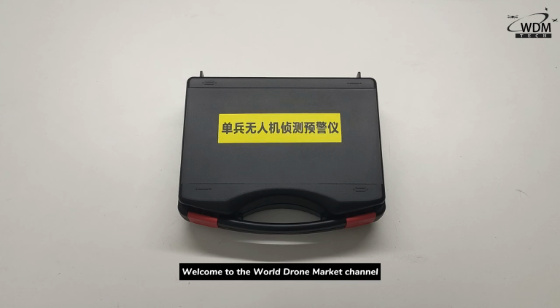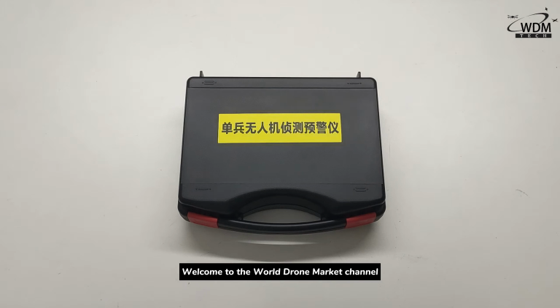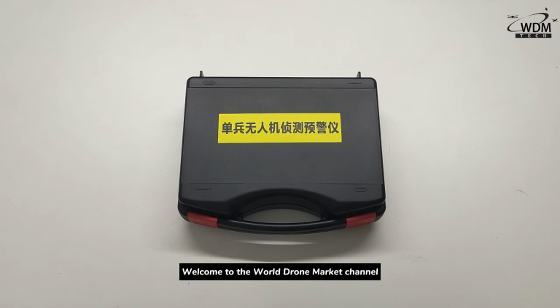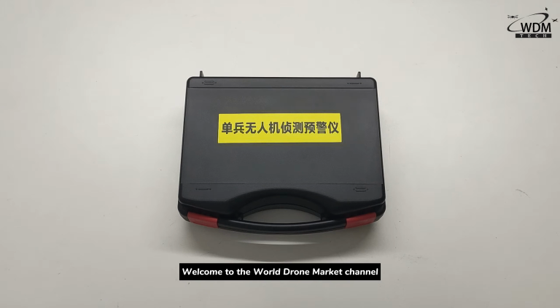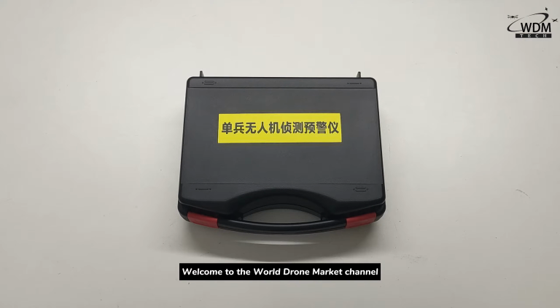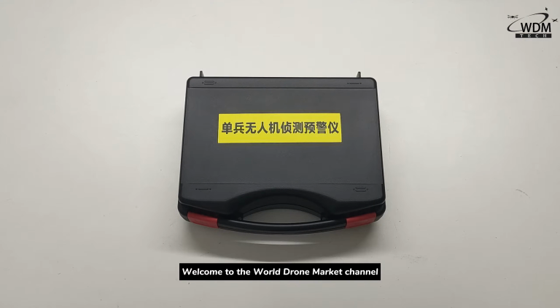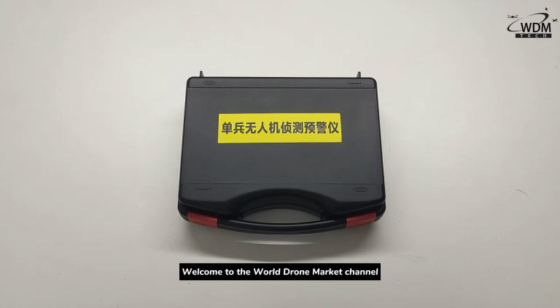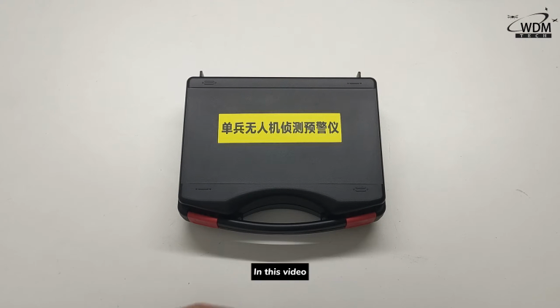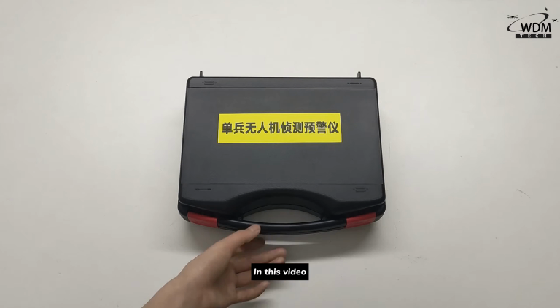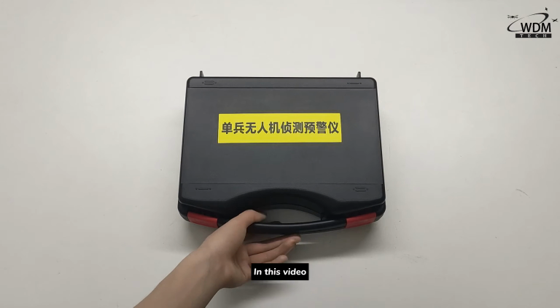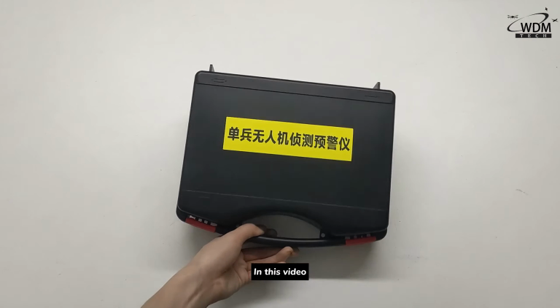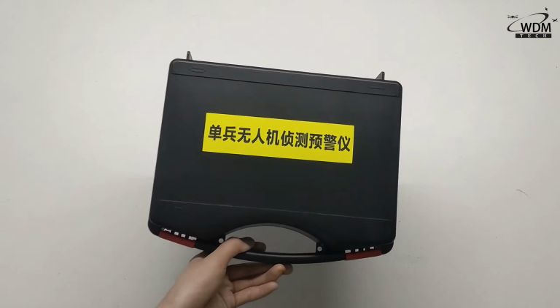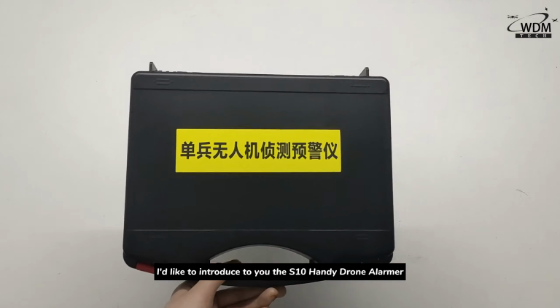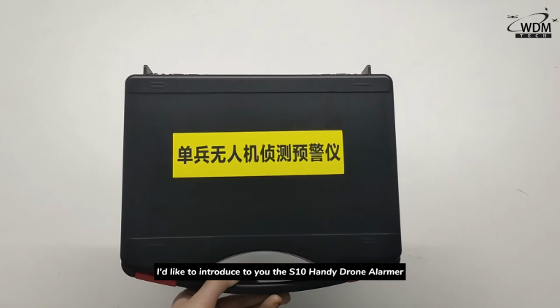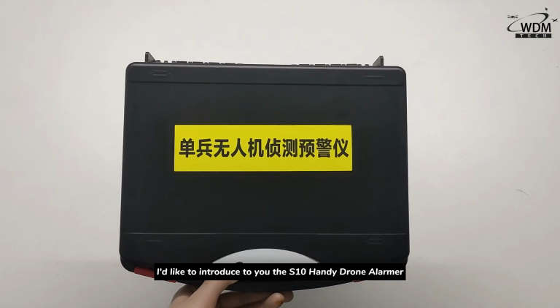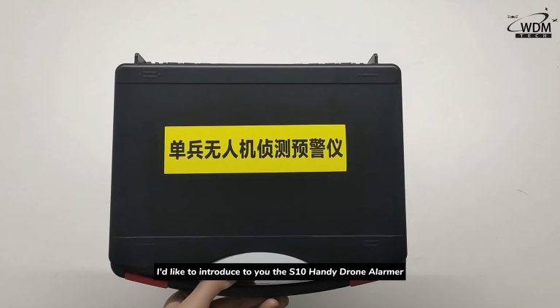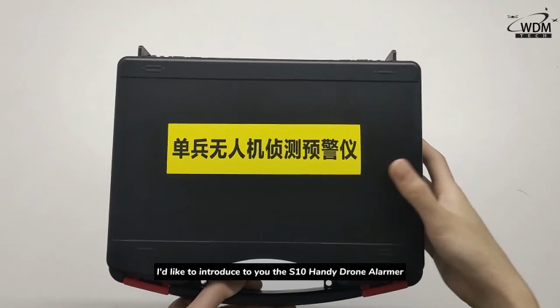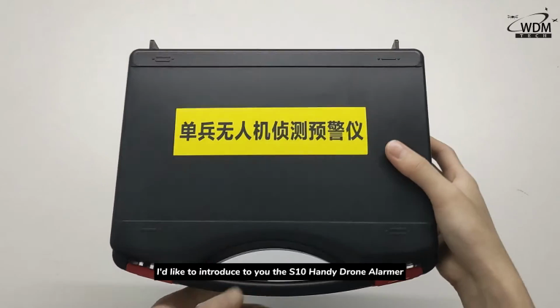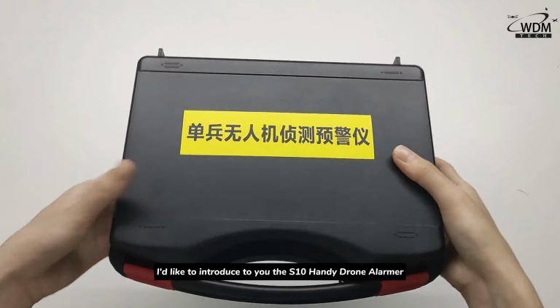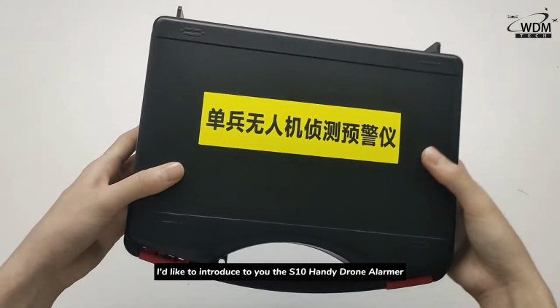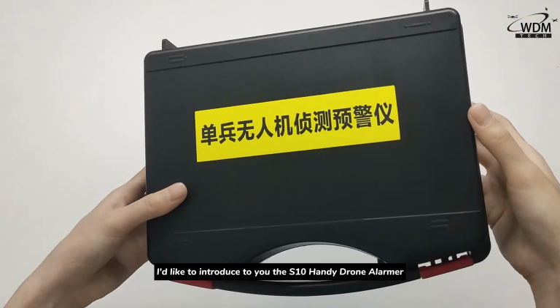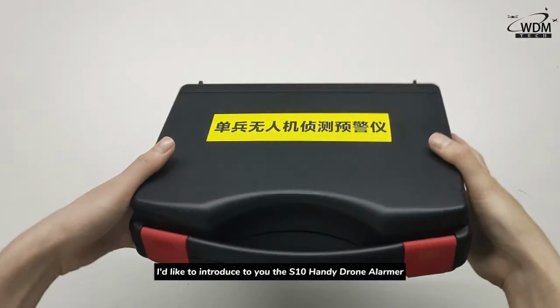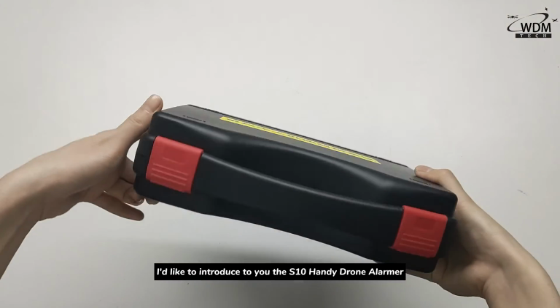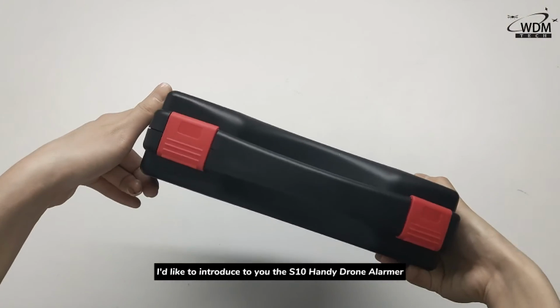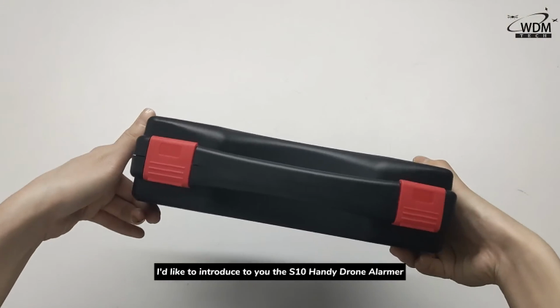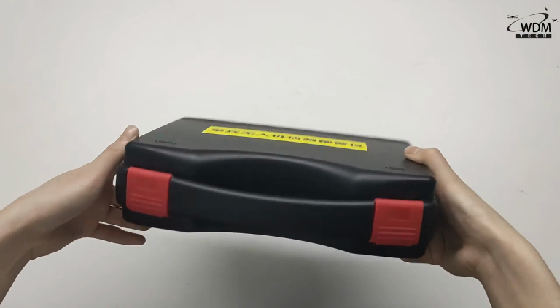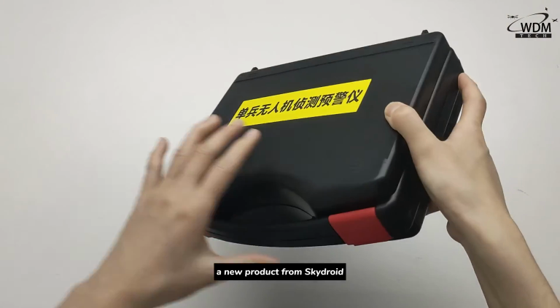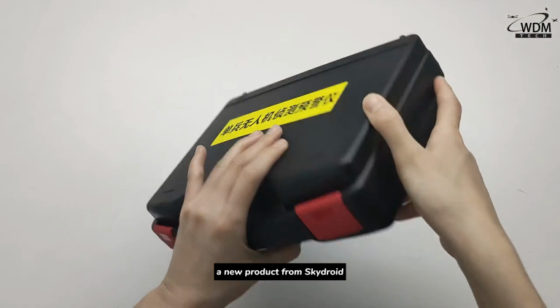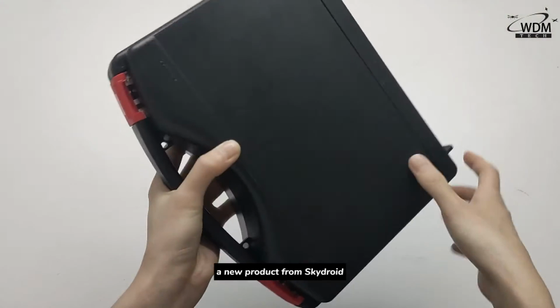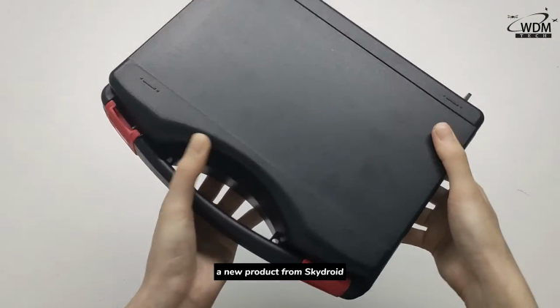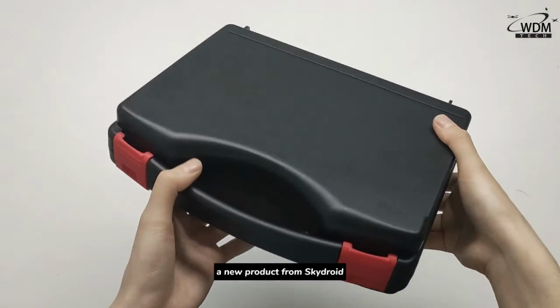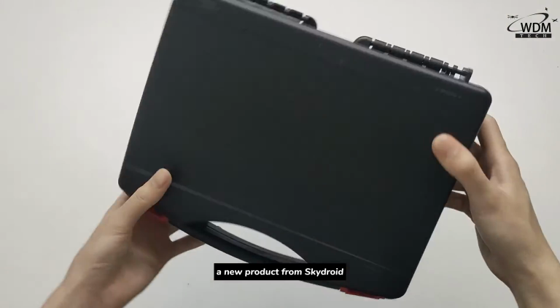Welcome to the Woodron Market channel. In this video, I'd like to introduce to you the S10-Handy drone alarmer, a new product from Skydraind.